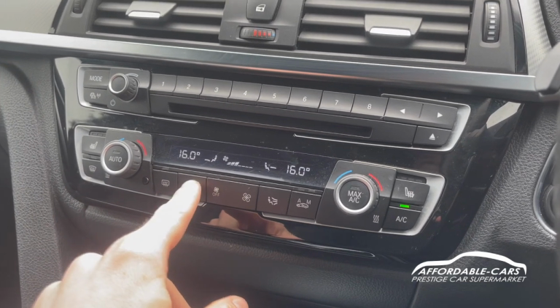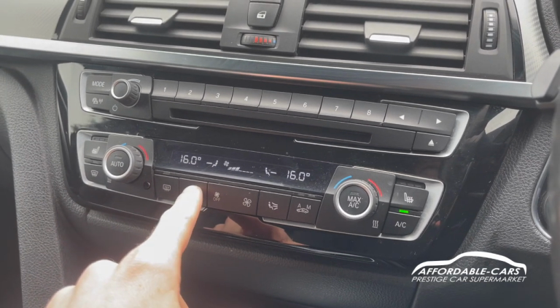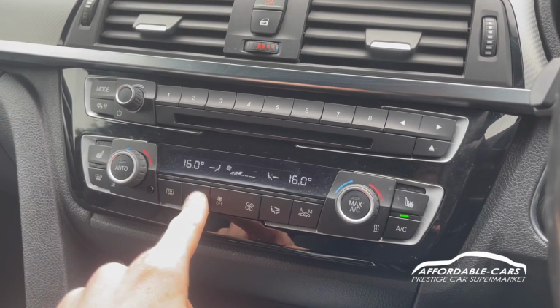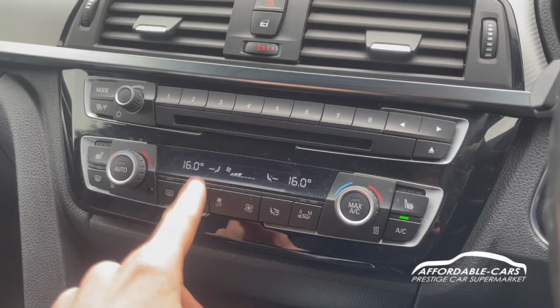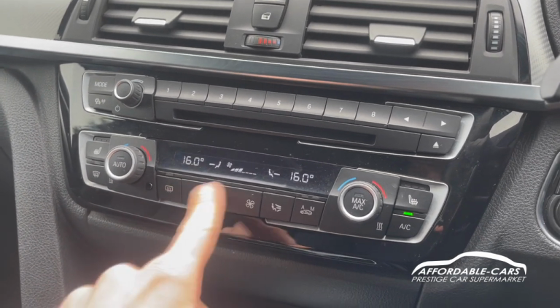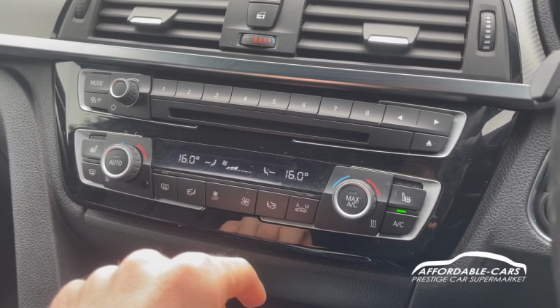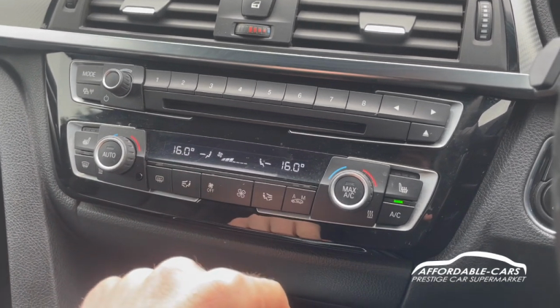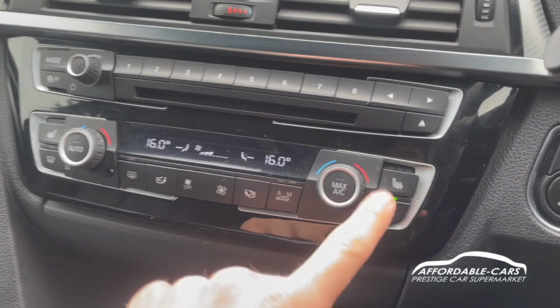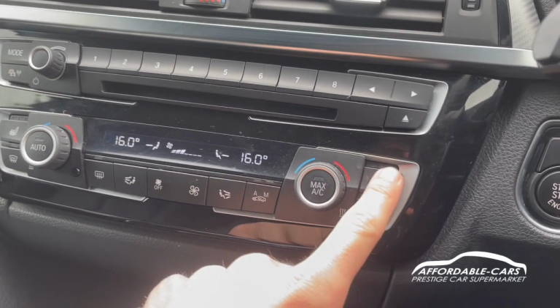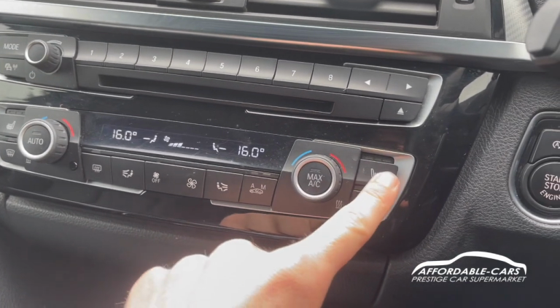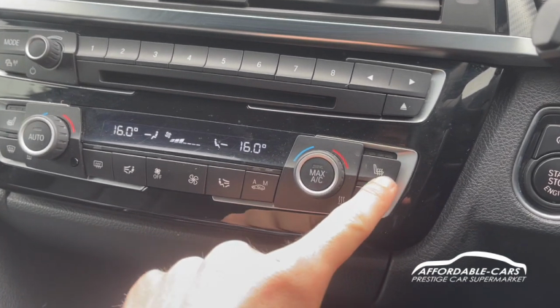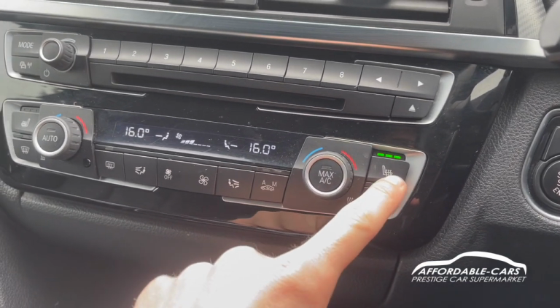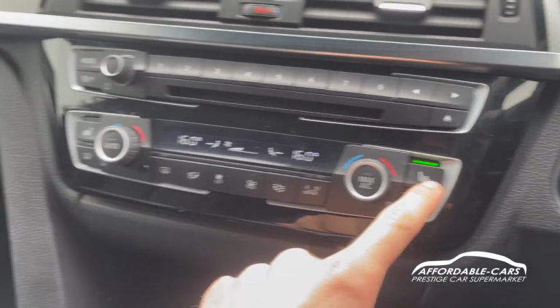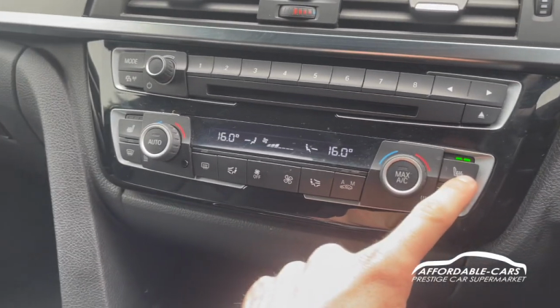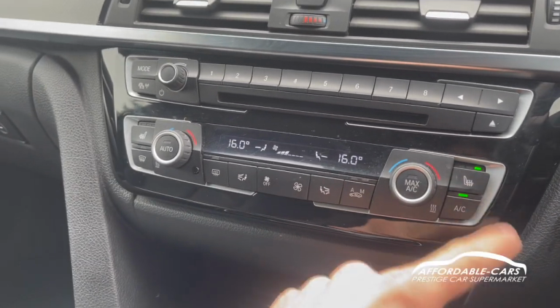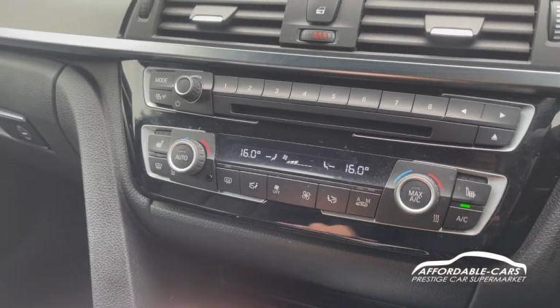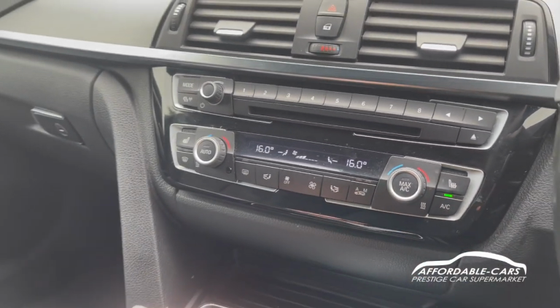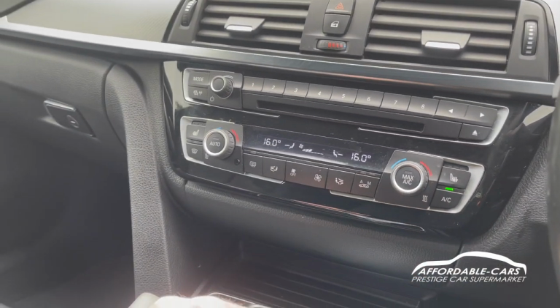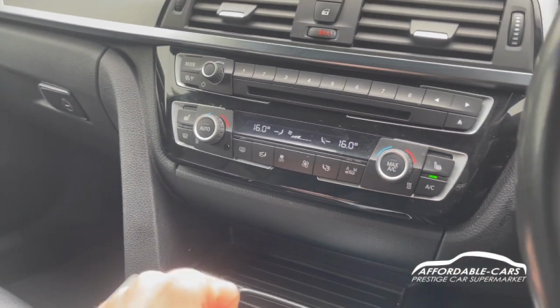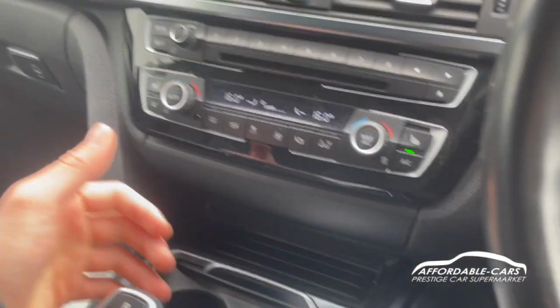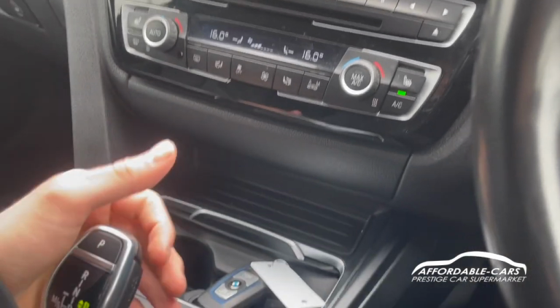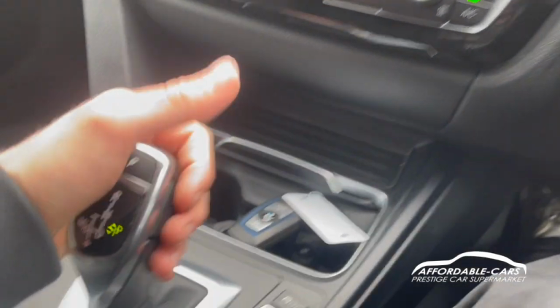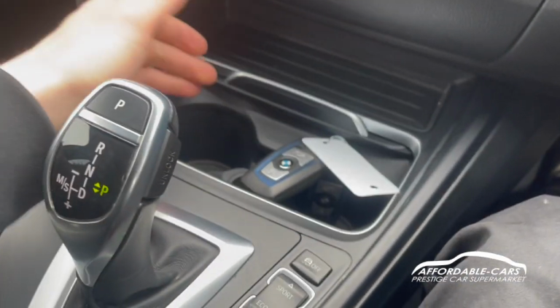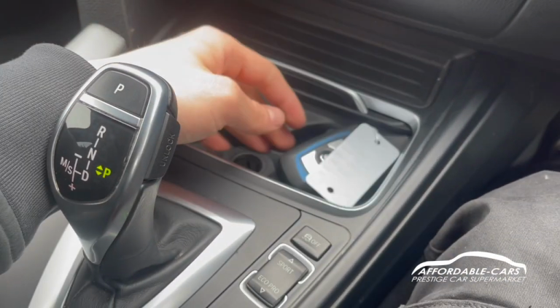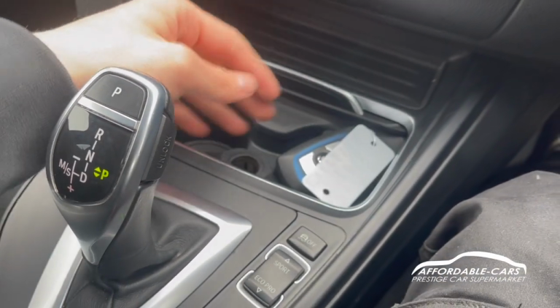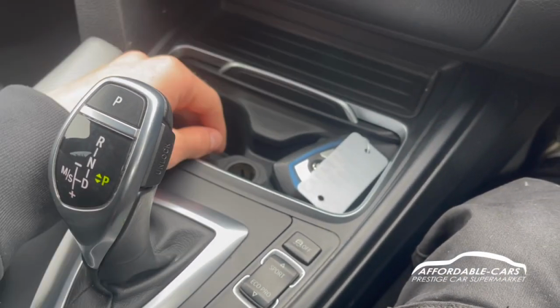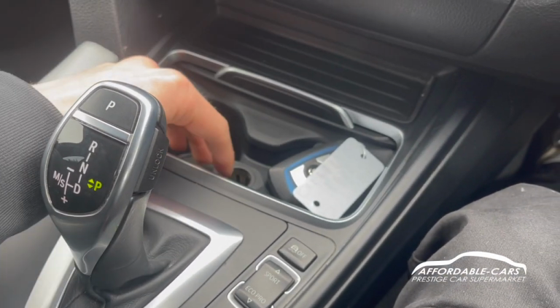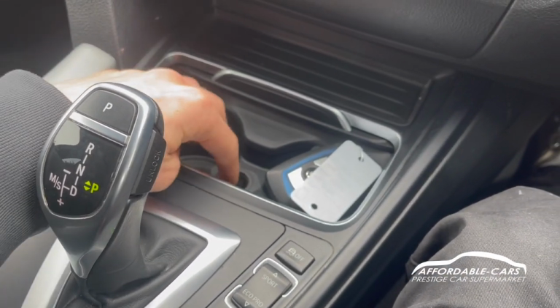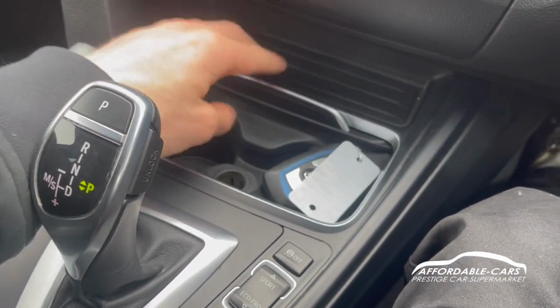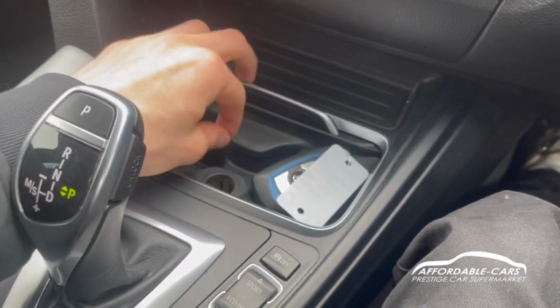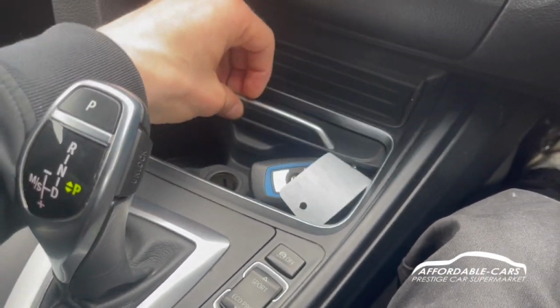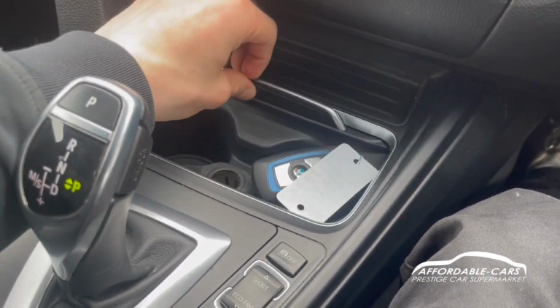You also have front and rear defogging buttons. We do have heated seats on either side, which is great for cold mornings or winters. Going down, you've got two drink holders, a 12 volt socket, and you can slide this section away as well.